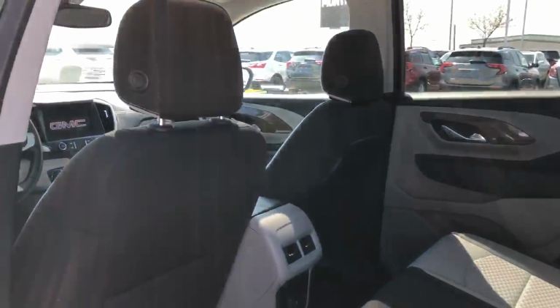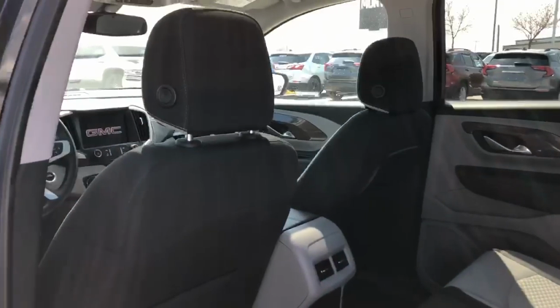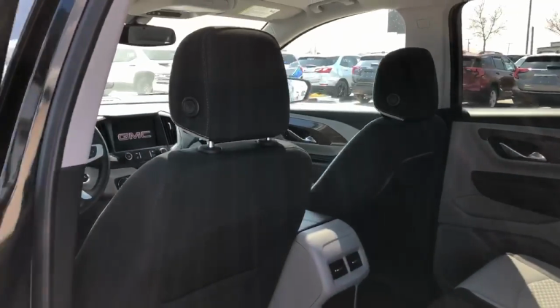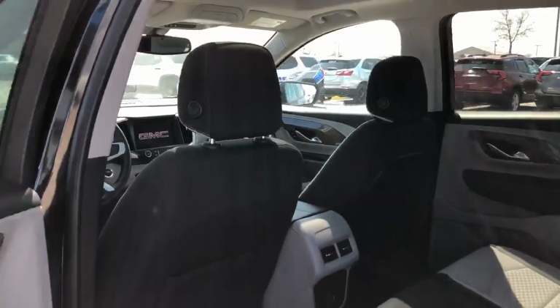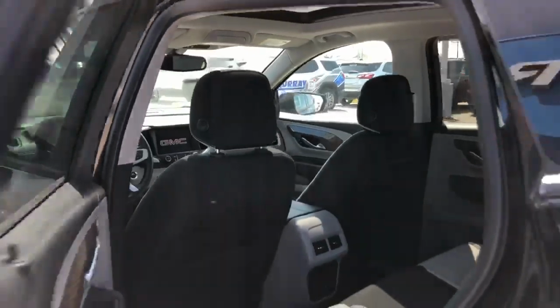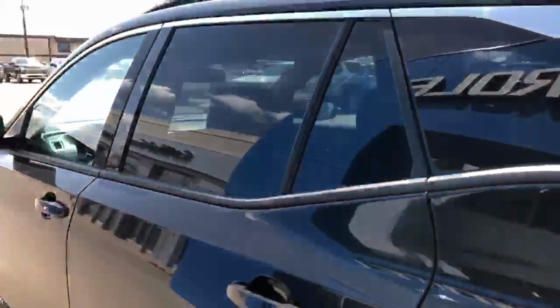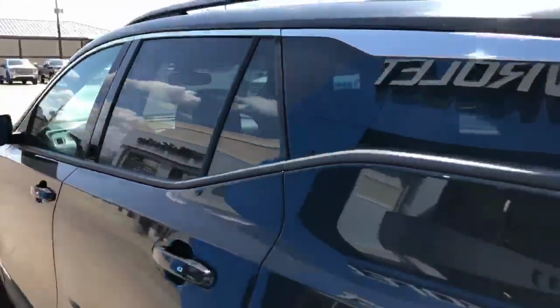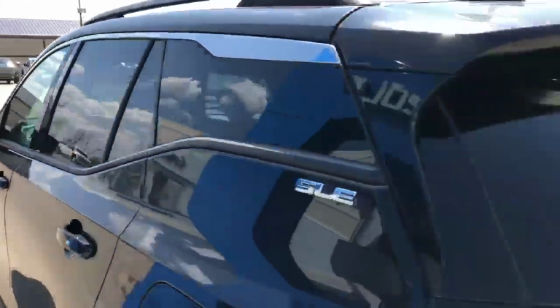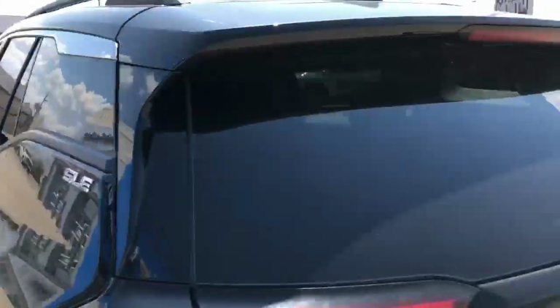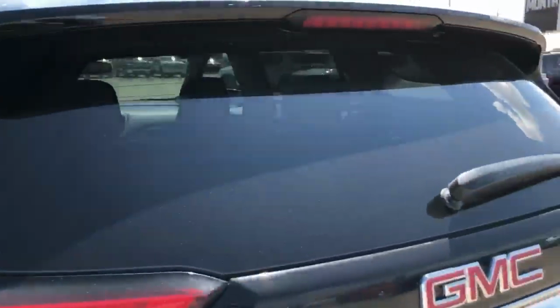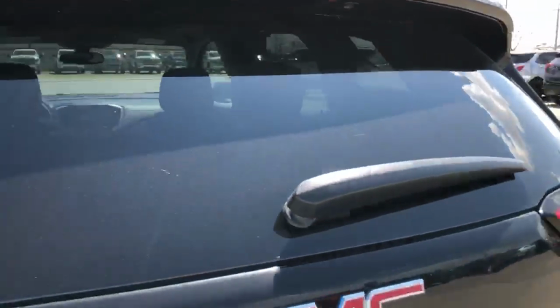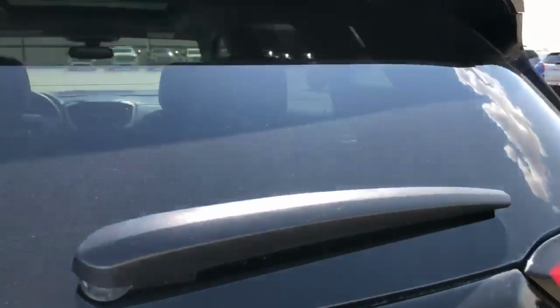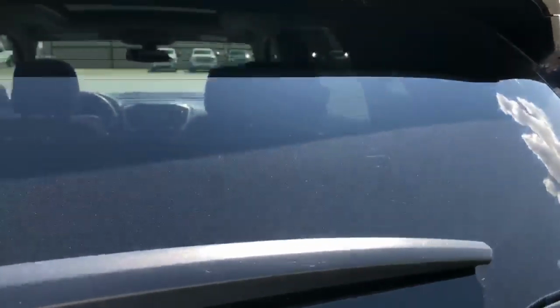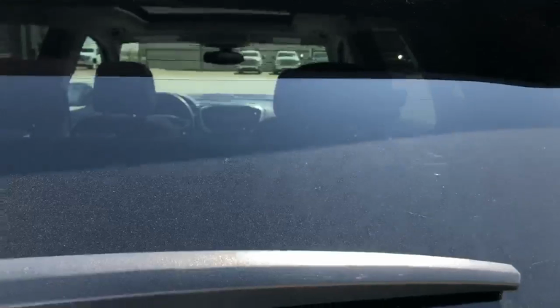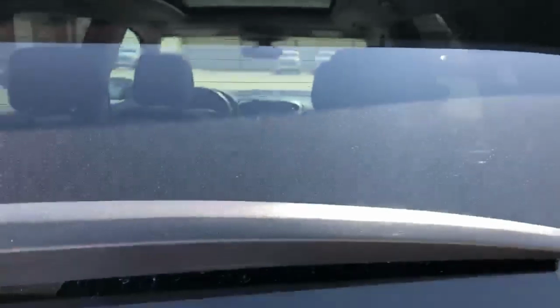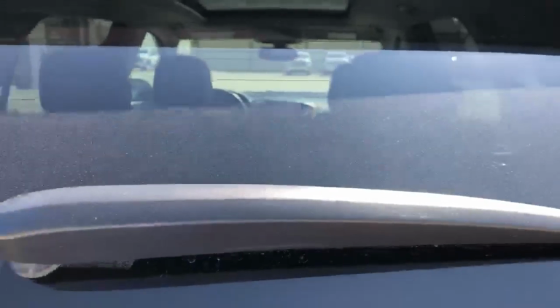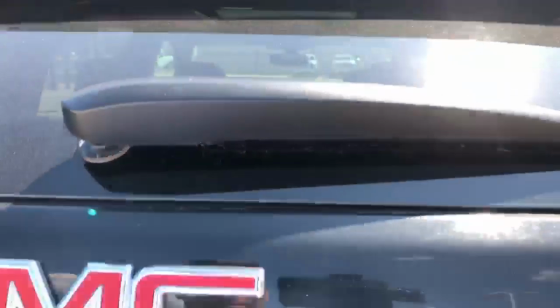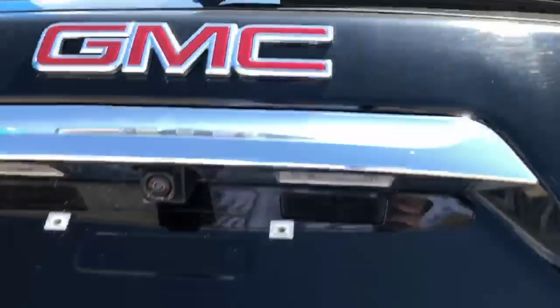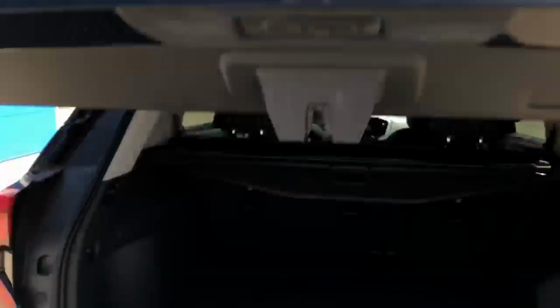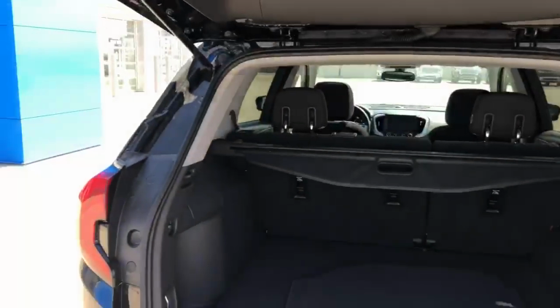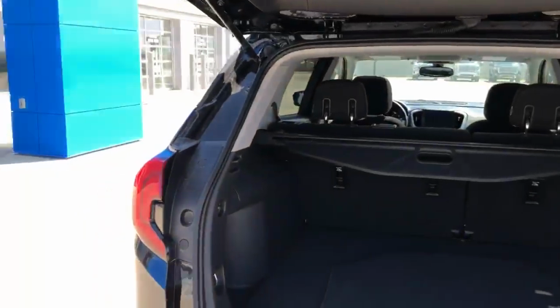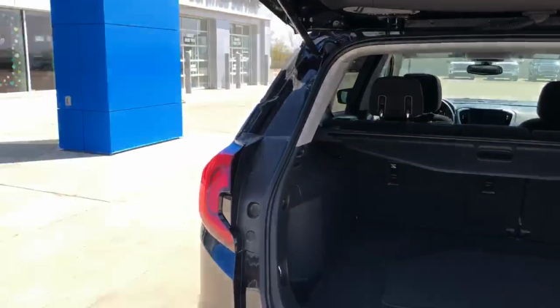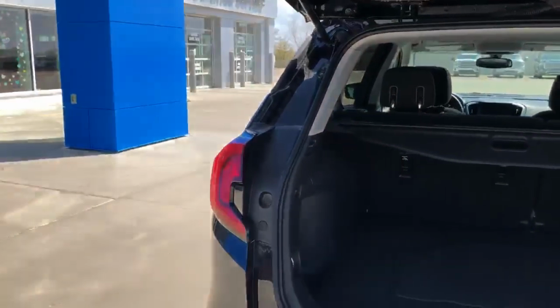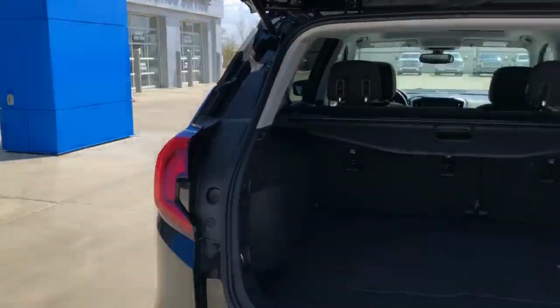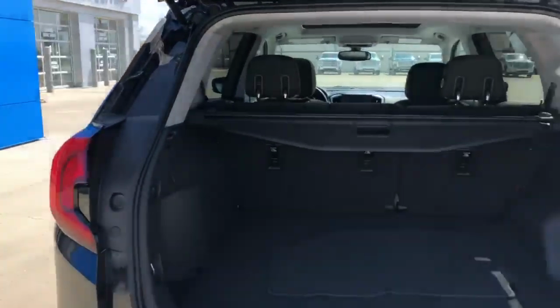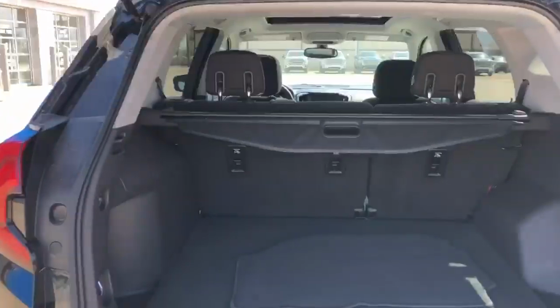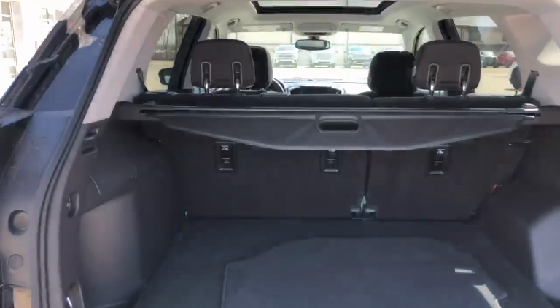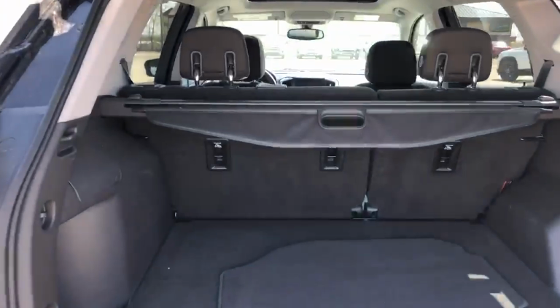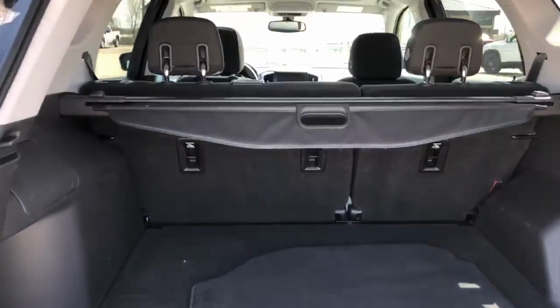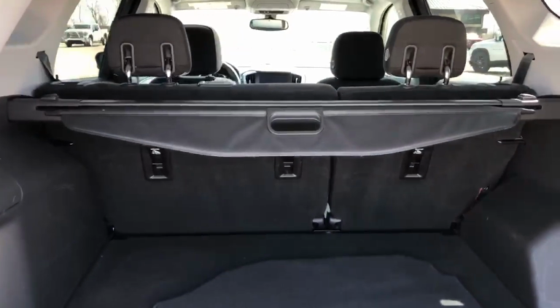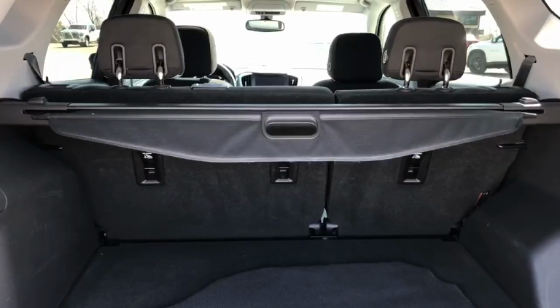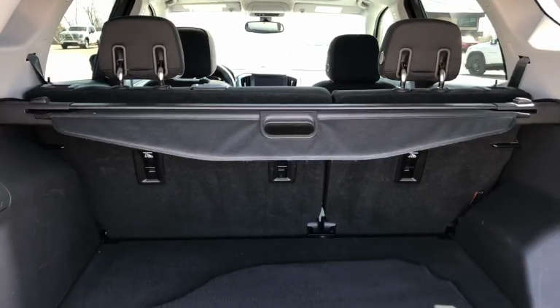You've also got 110-volt household power, USB ports, and a very roomy cargo area with a privacy shade.